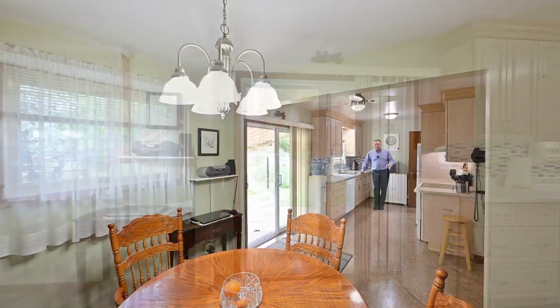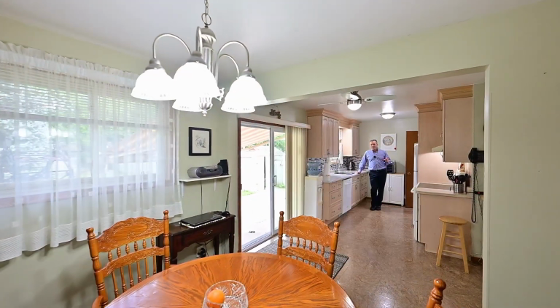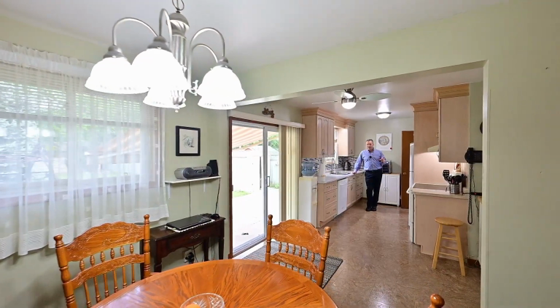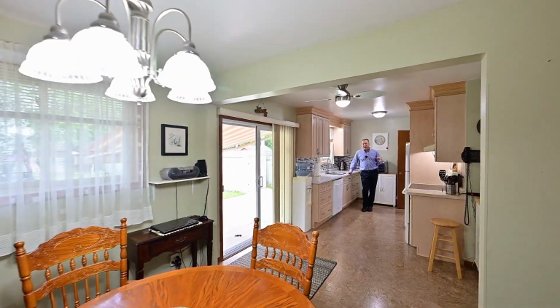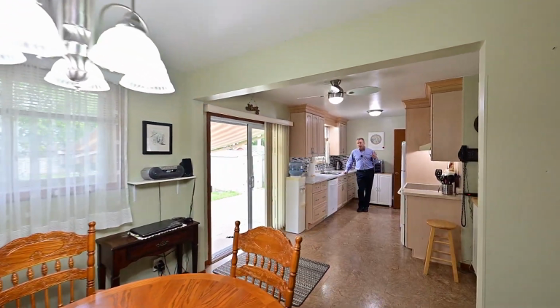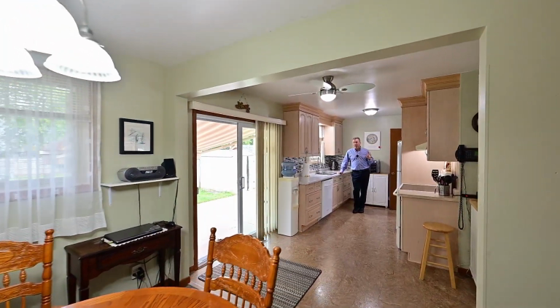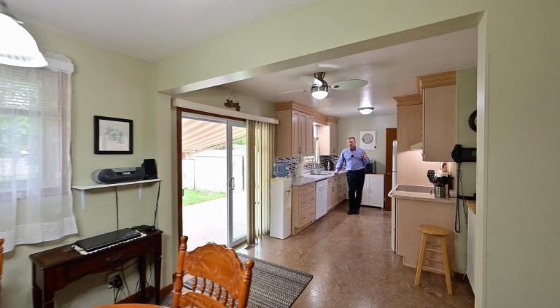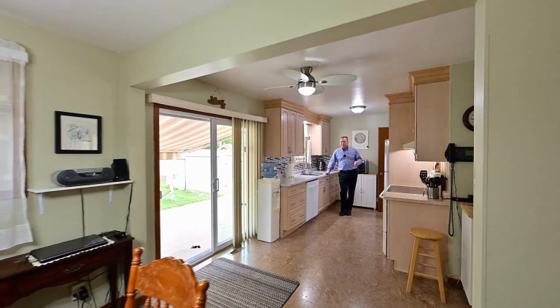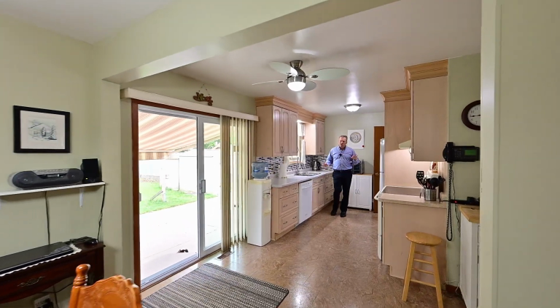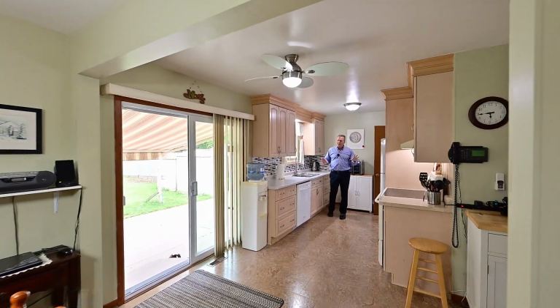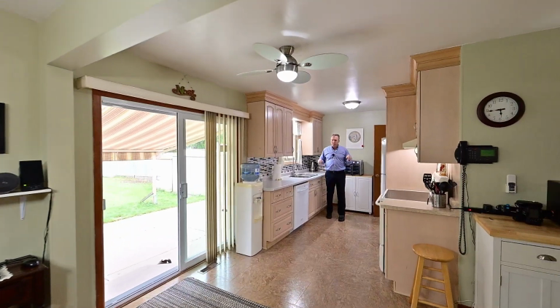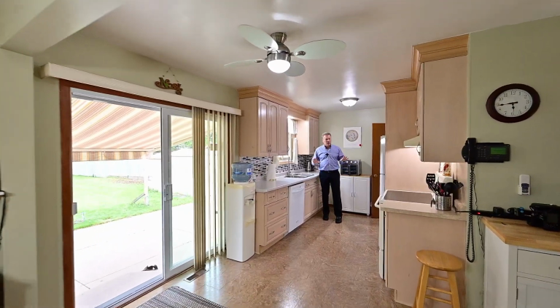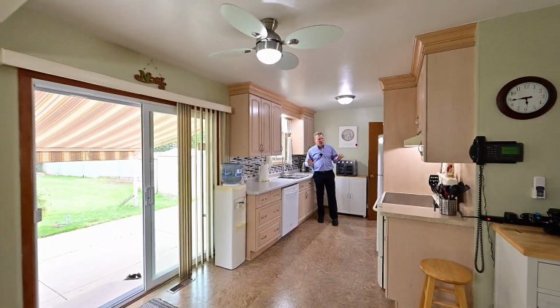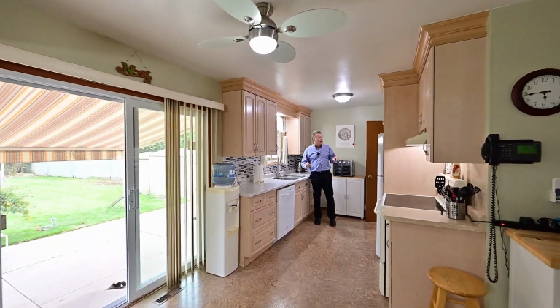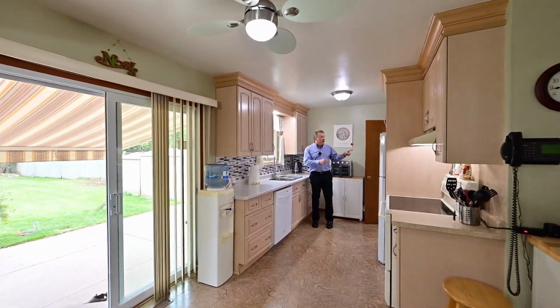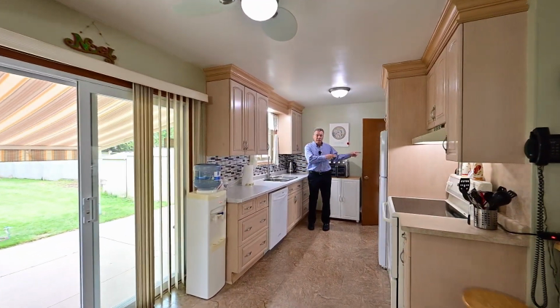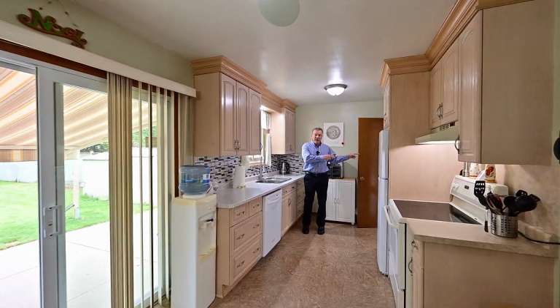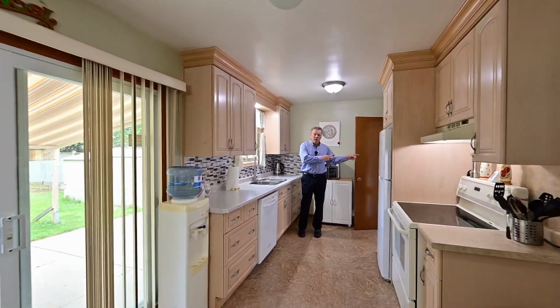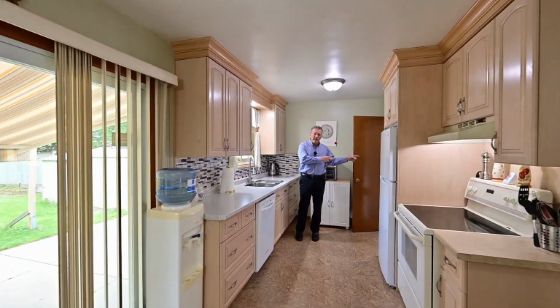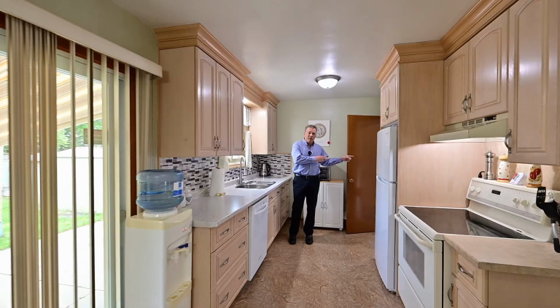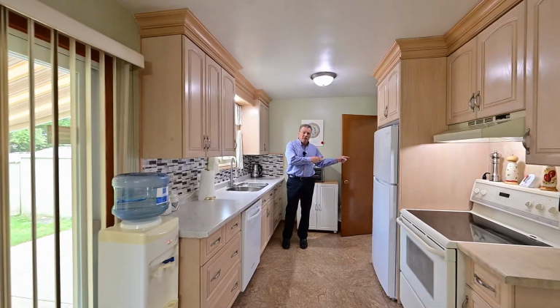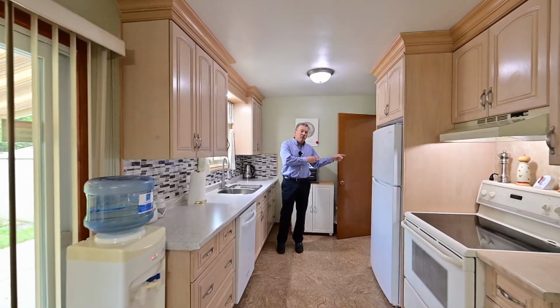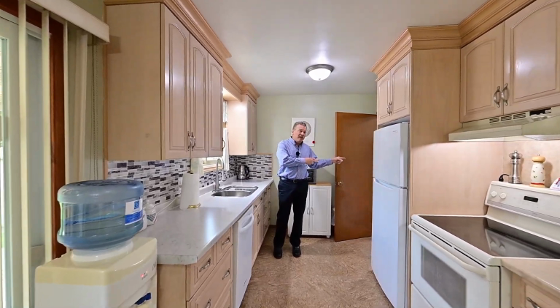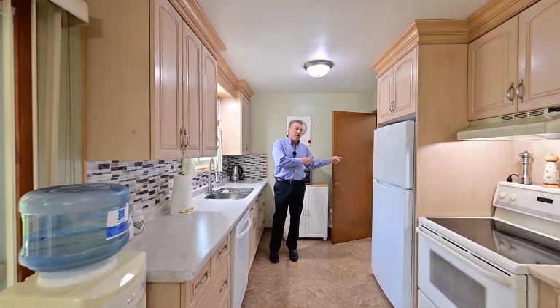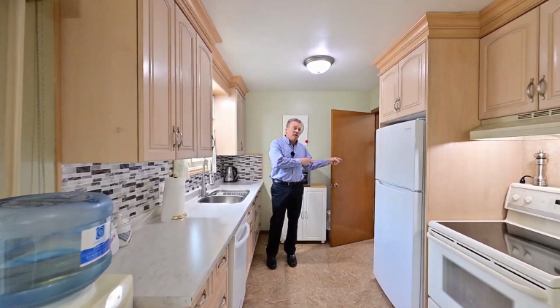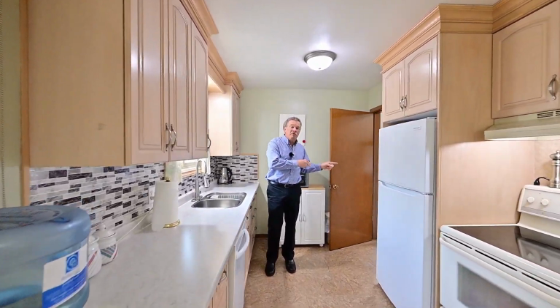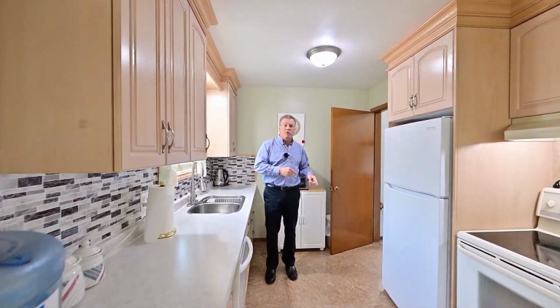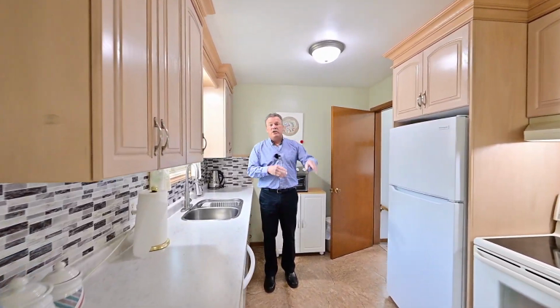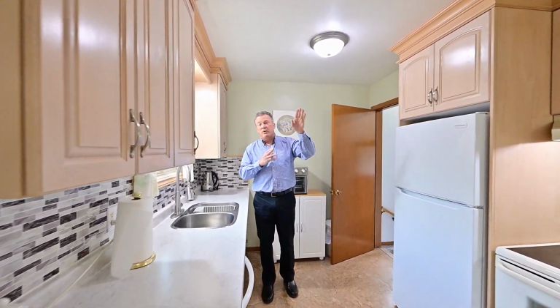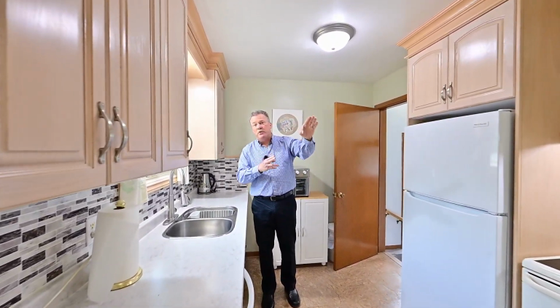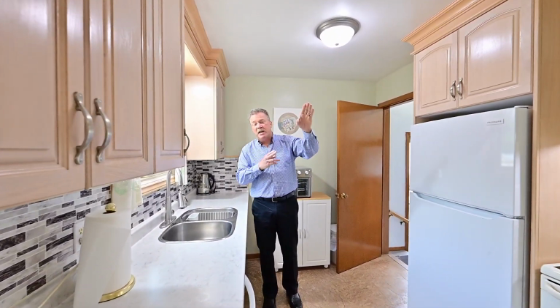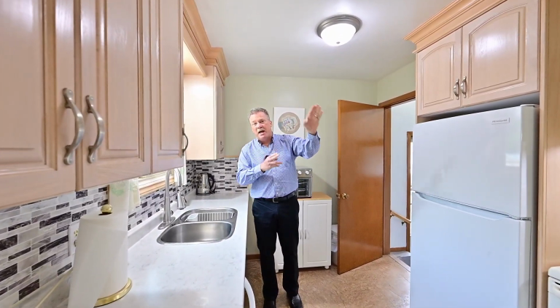Updated kitchen in an iced oak finish. Looks nice. This place is super cute. There is a separate side entrance leading to the basement. We're going to head down there shortly, but for now we're going to check out the bedrooms and bathroom.